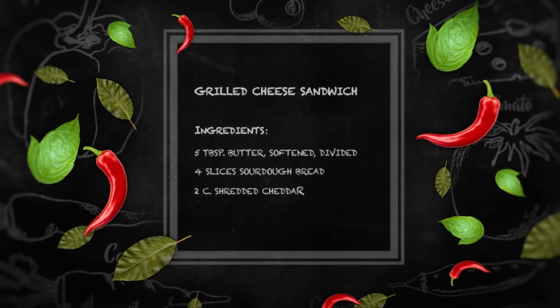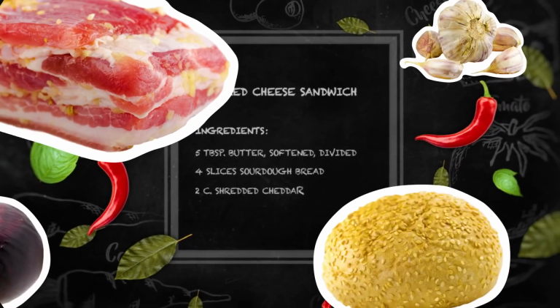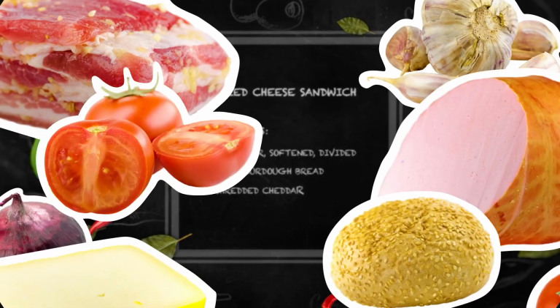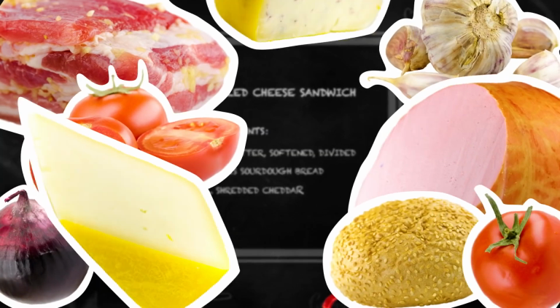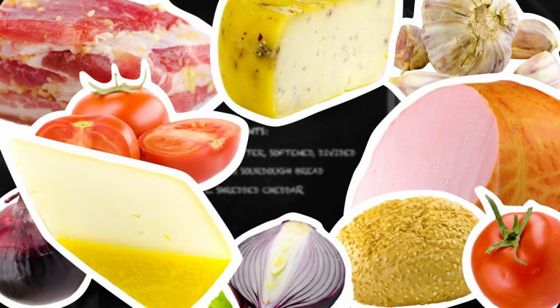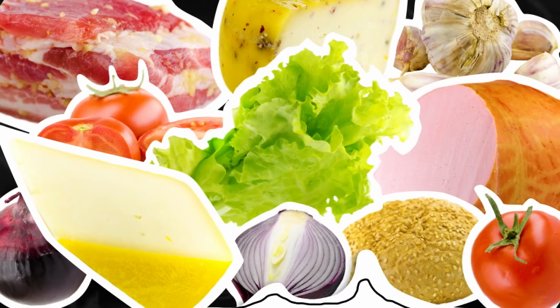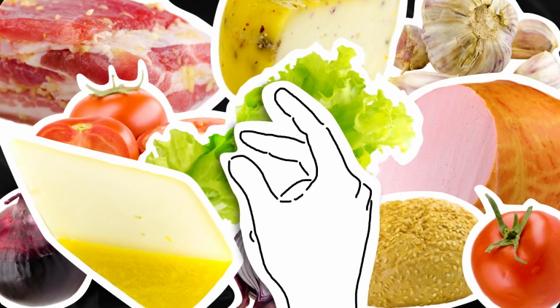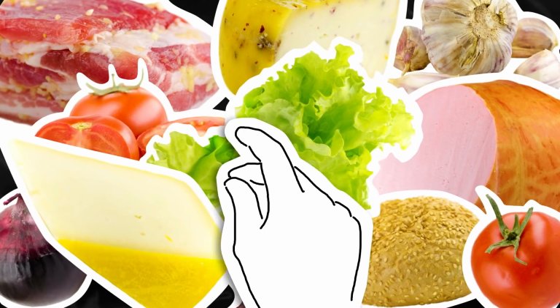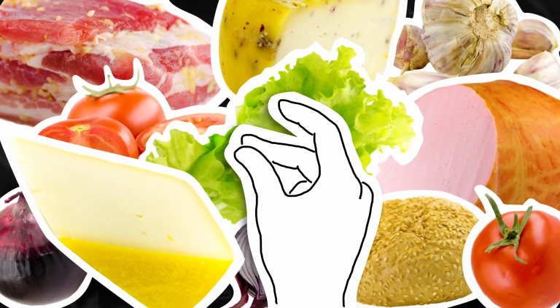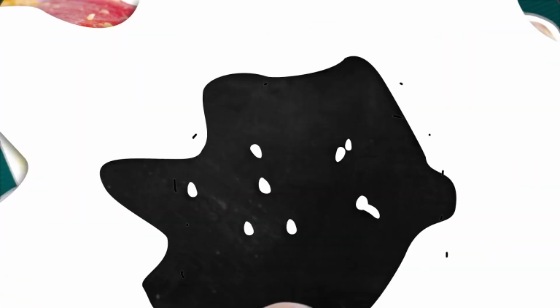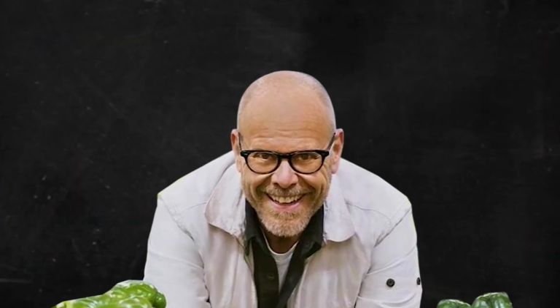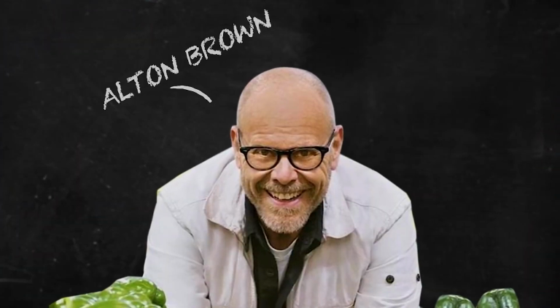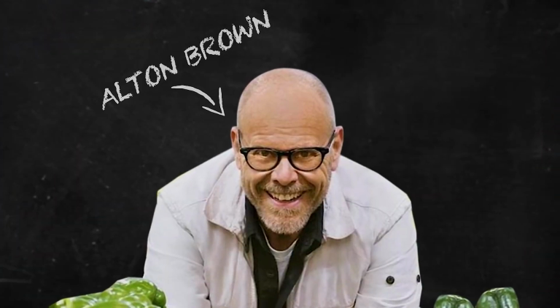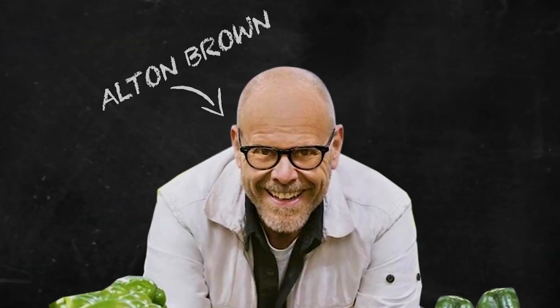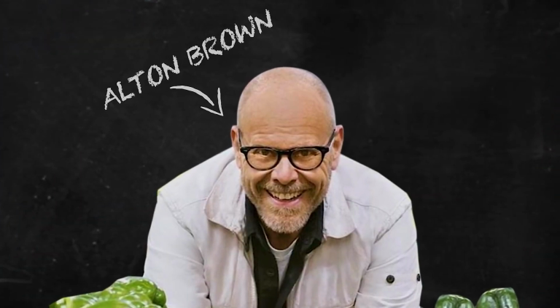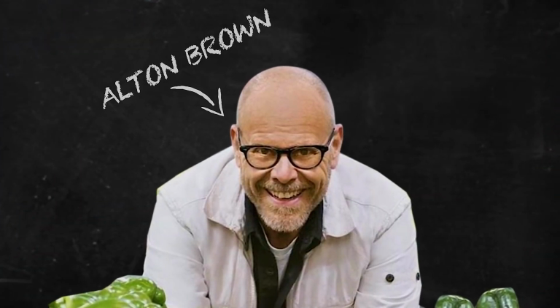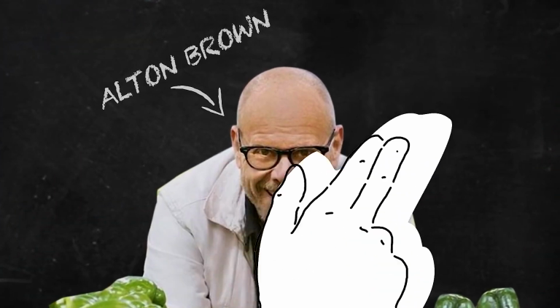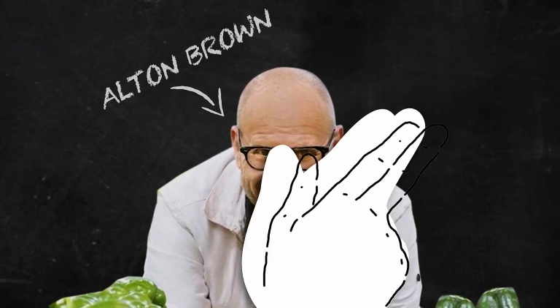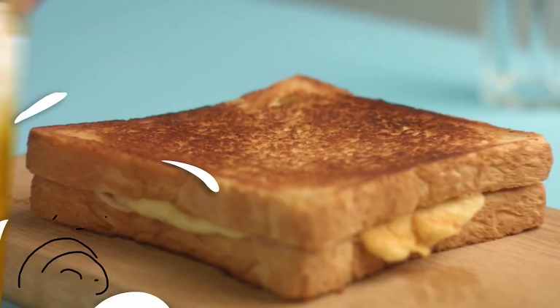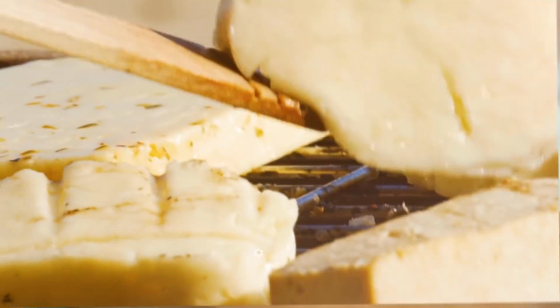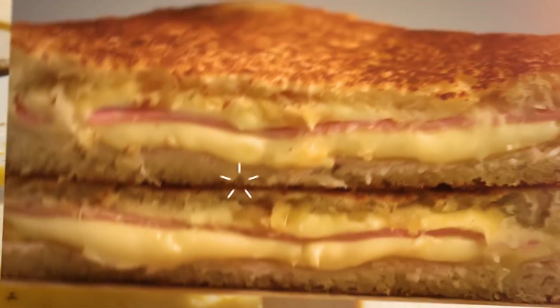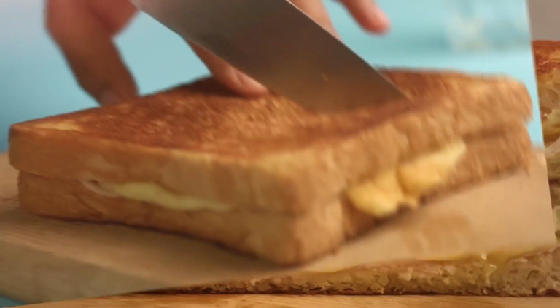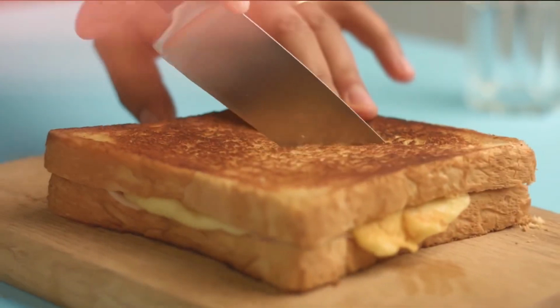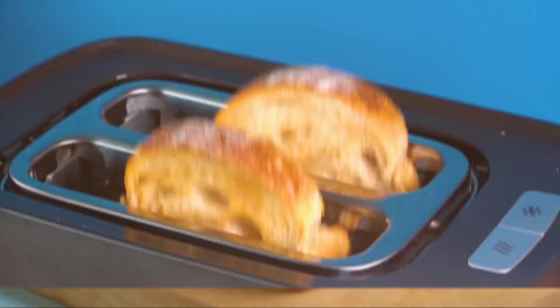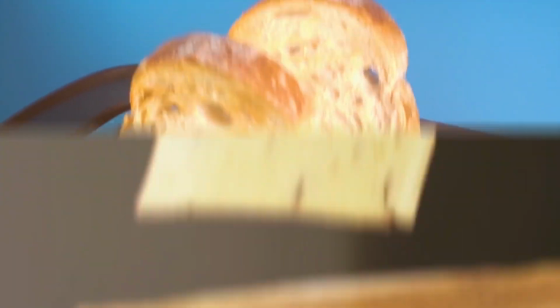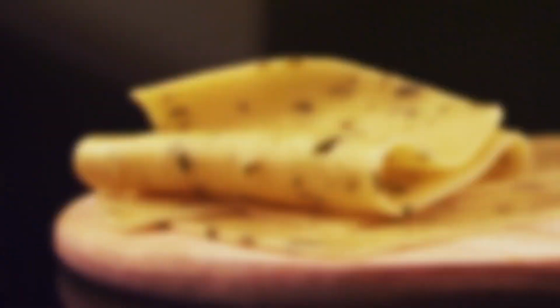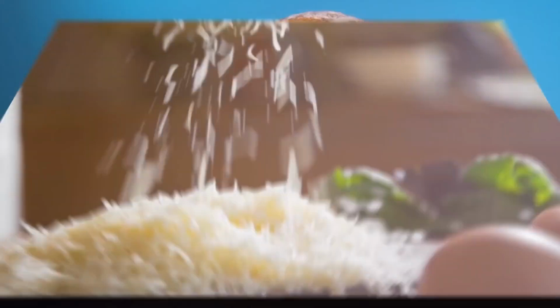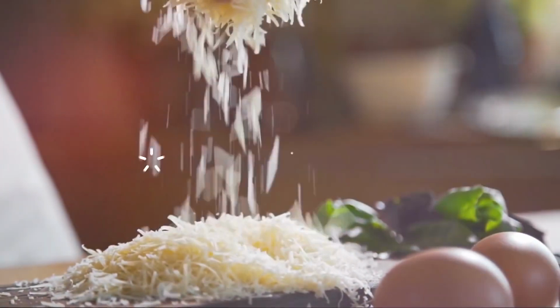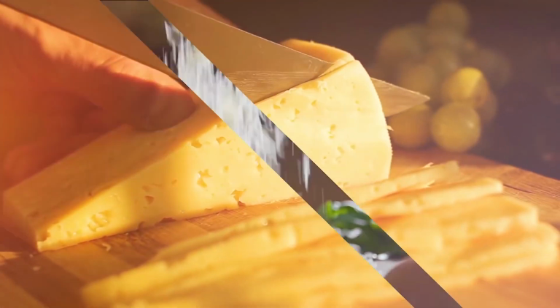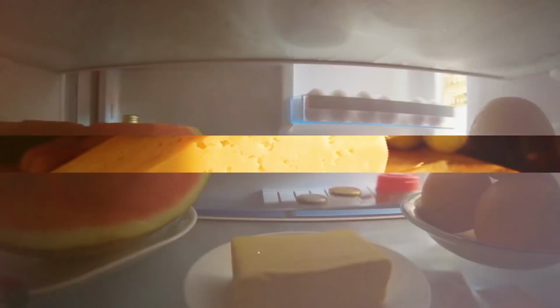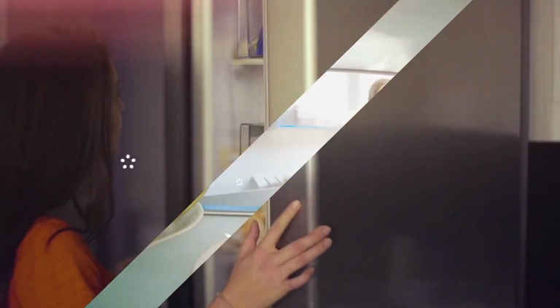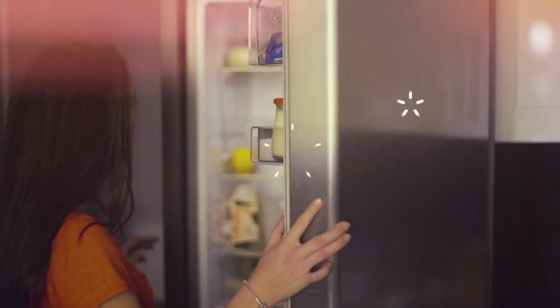Well, there's a lot more to it than just putting some ingredients together. Hi, this is Alton Brown. In order to successfully create a recipe, say a grilled cheese sandwich, you'll need some bread and cheese, of course, a refrigerator to keep the cheese fresh,